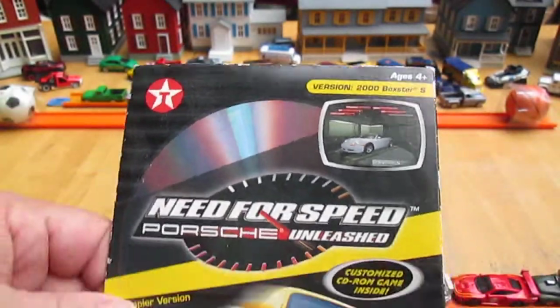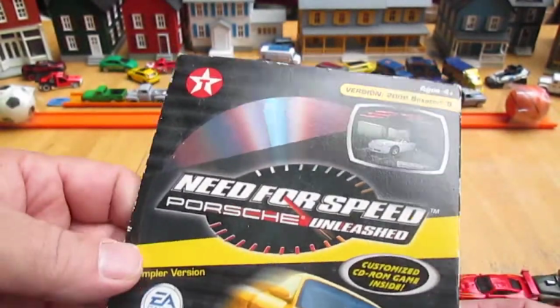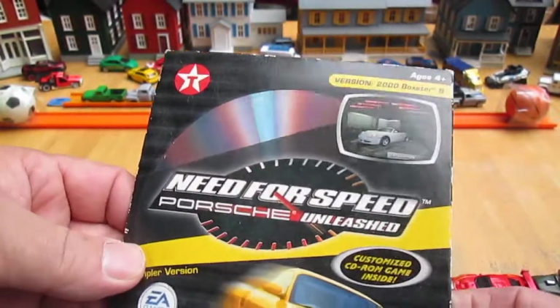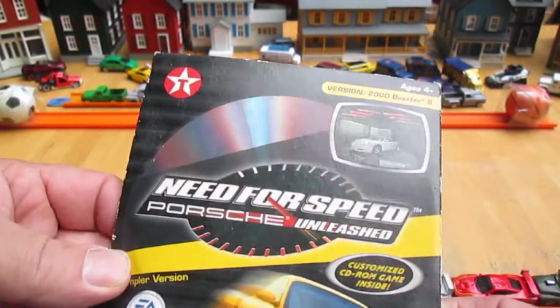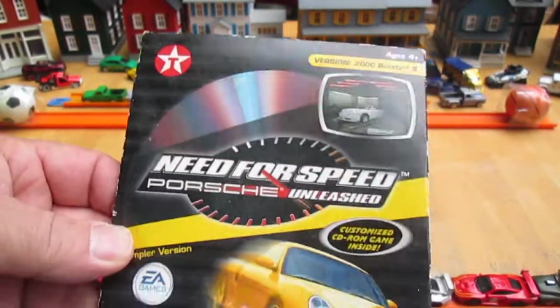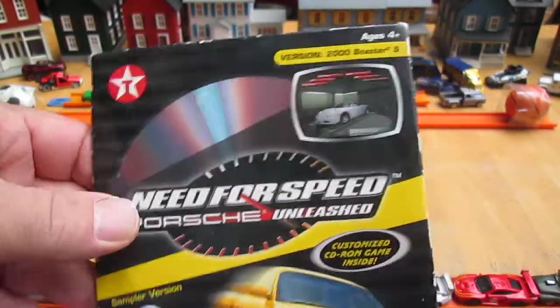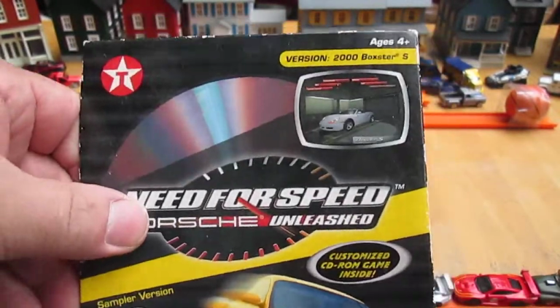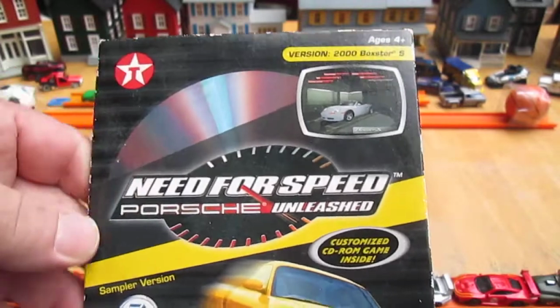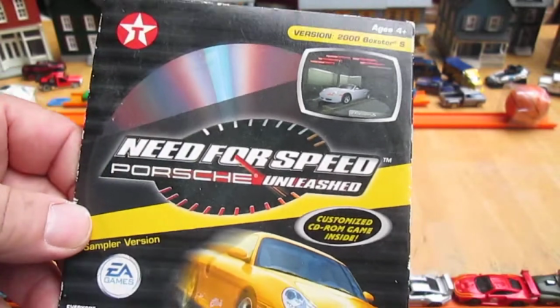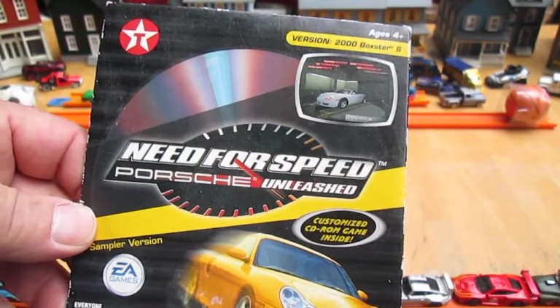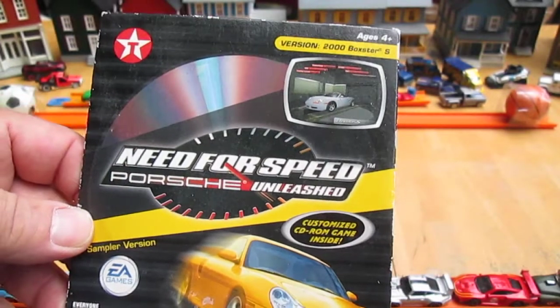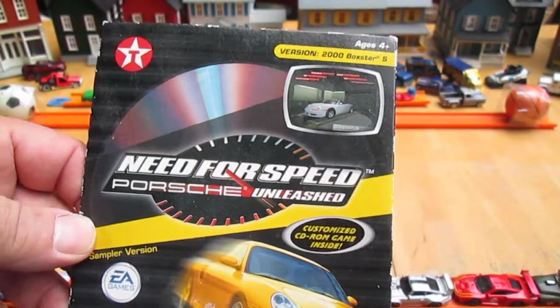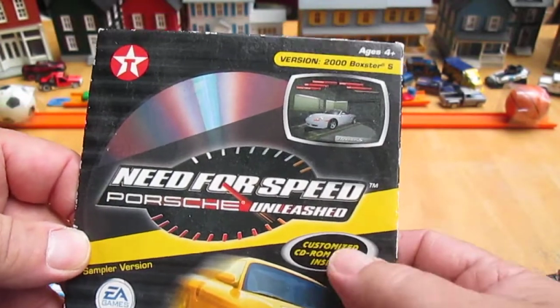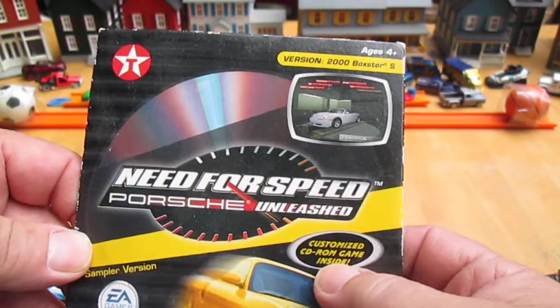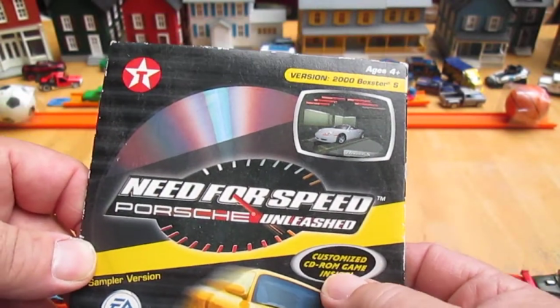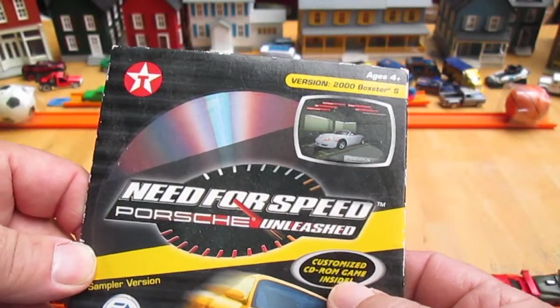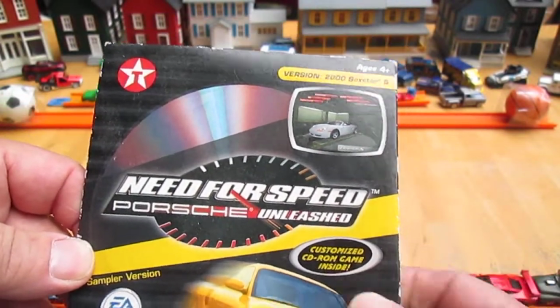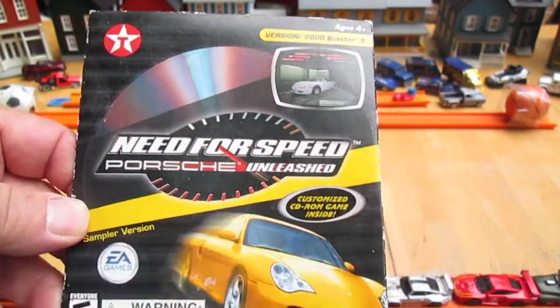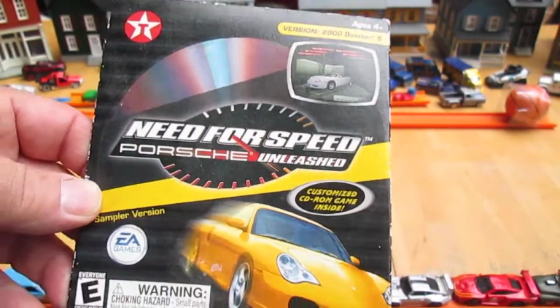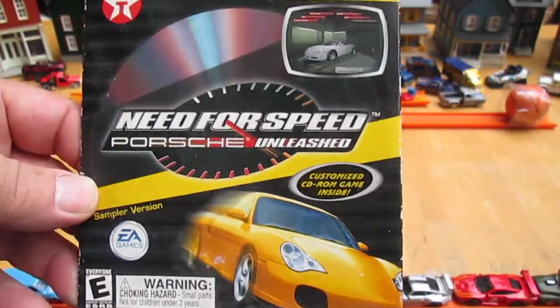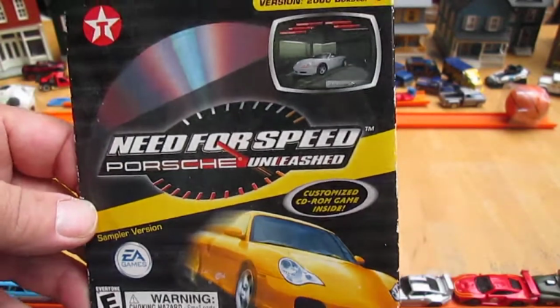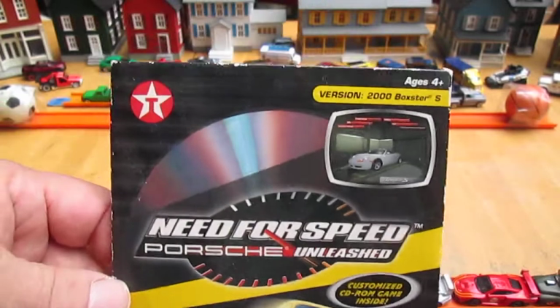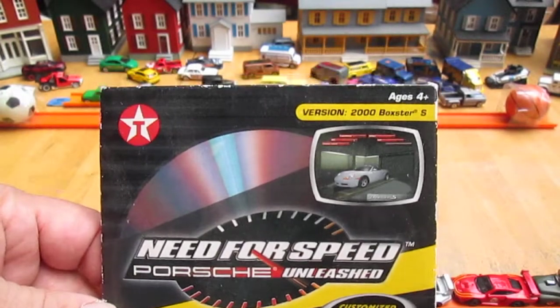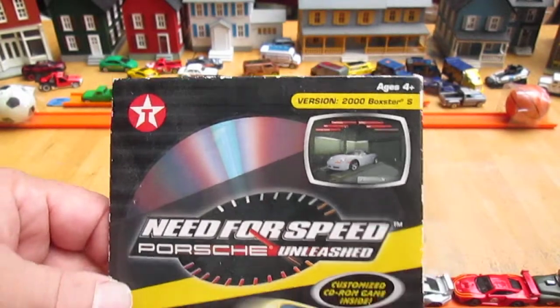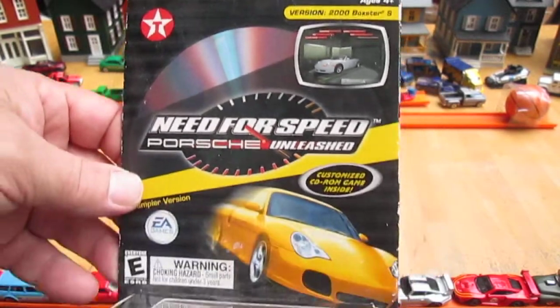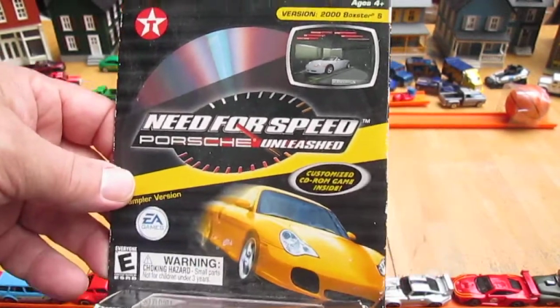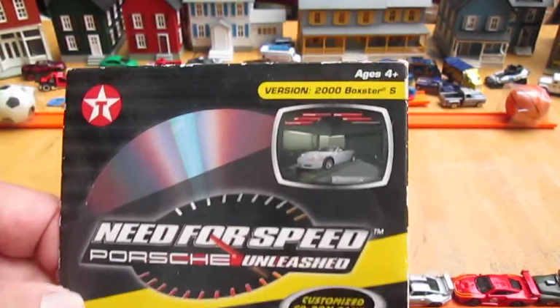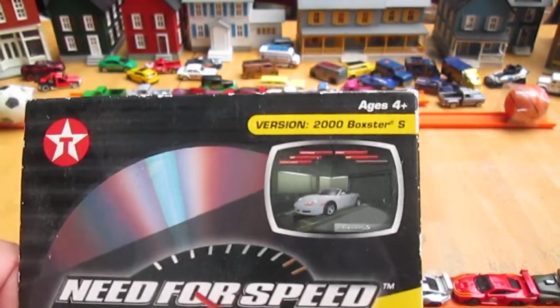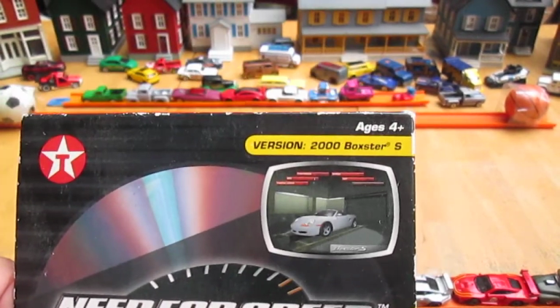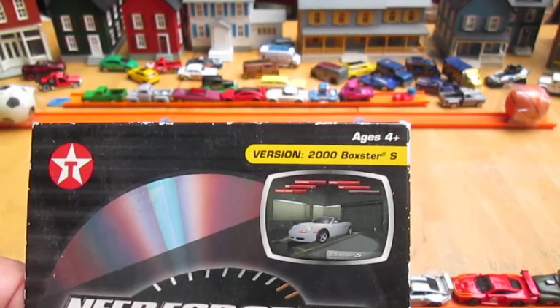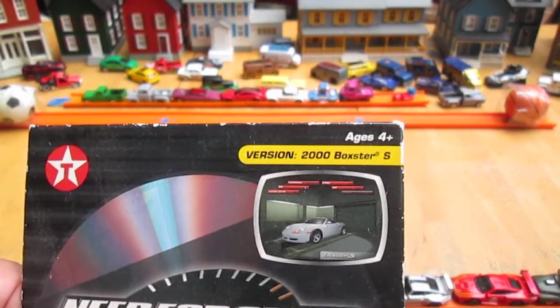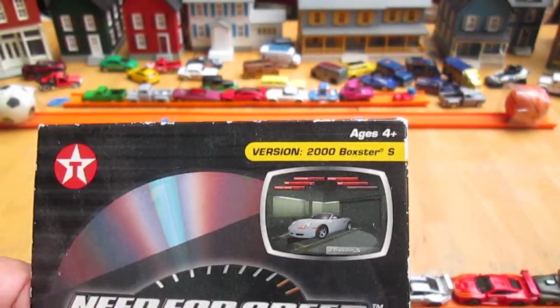It comes with a disc — the kind of discs nobody uses anymore — a customized CD-ROM game inside: Need for Speed version 2000 Boxster.